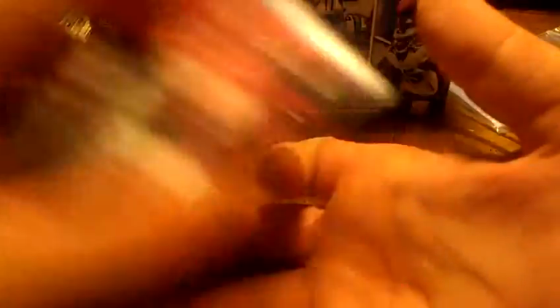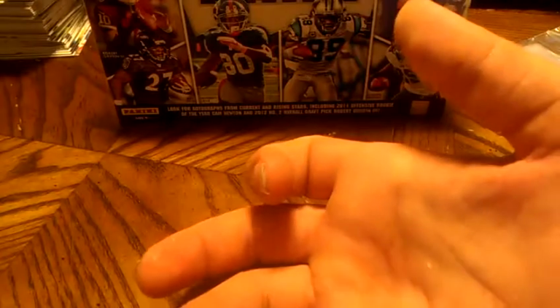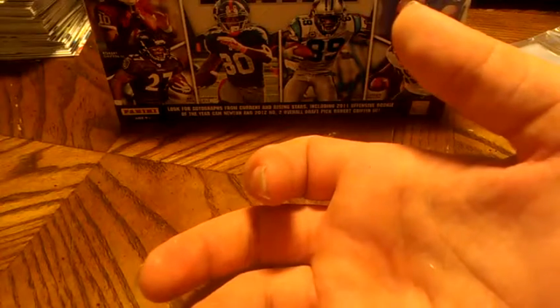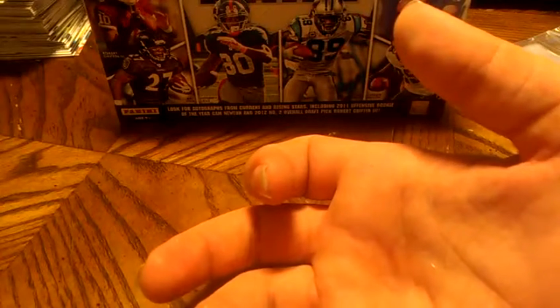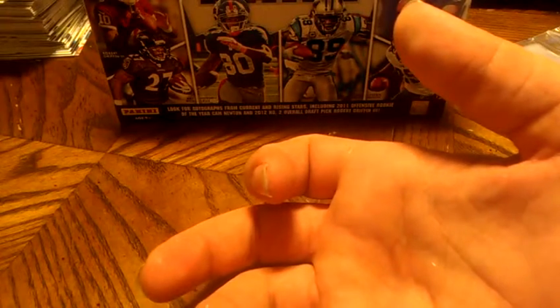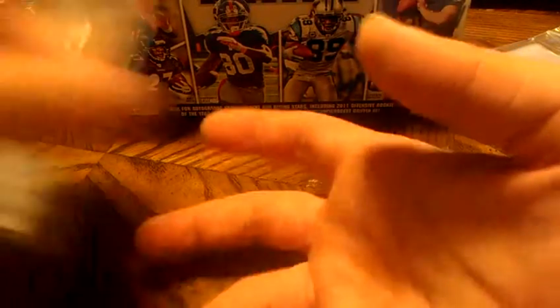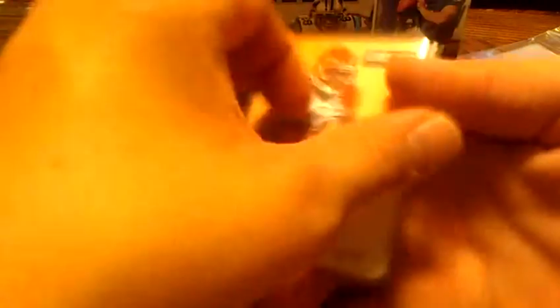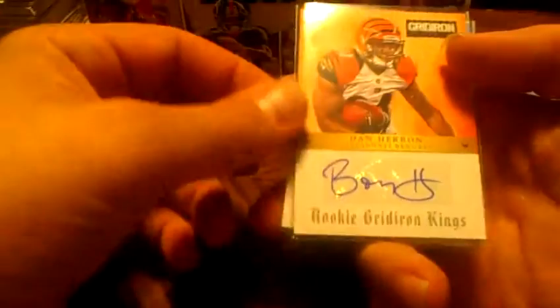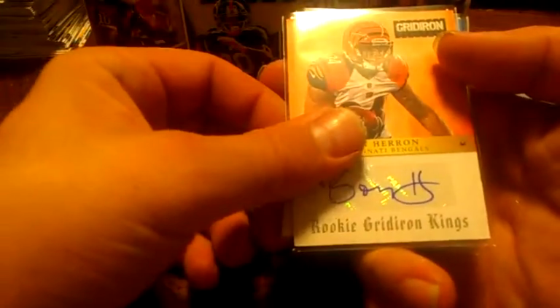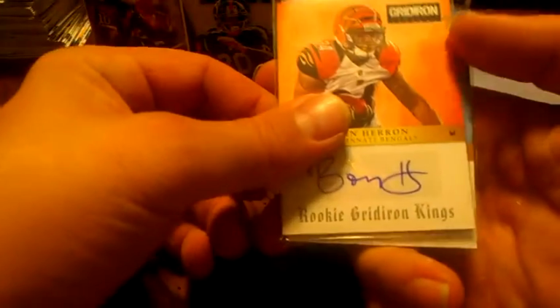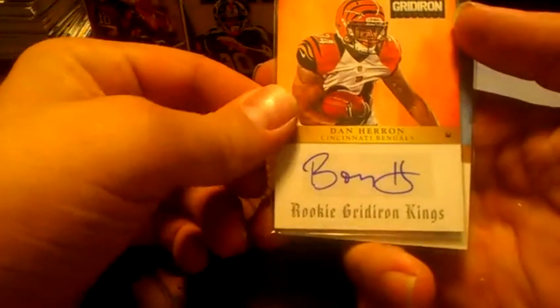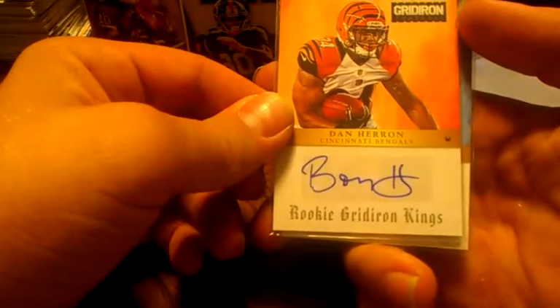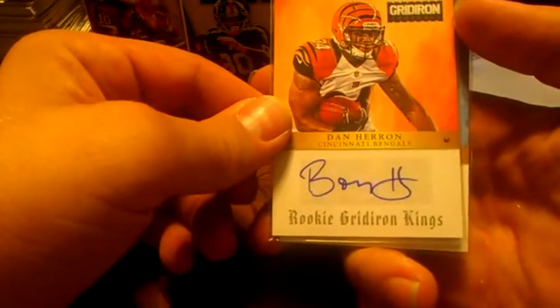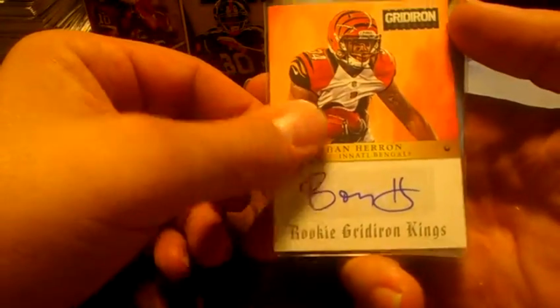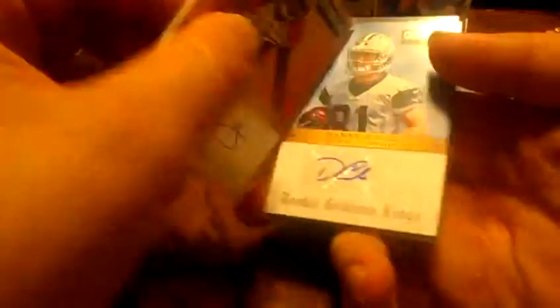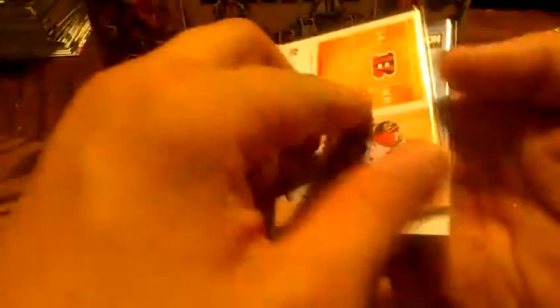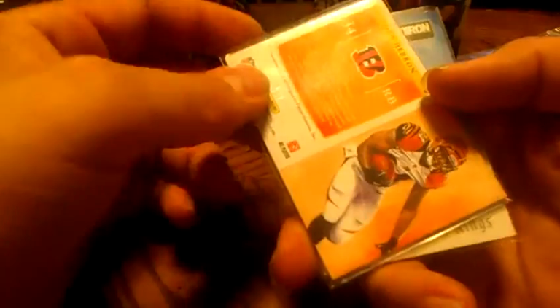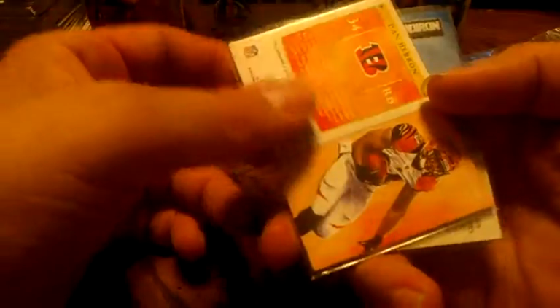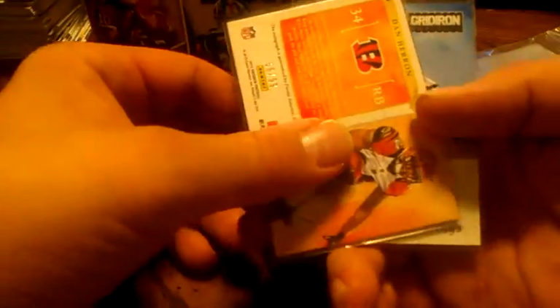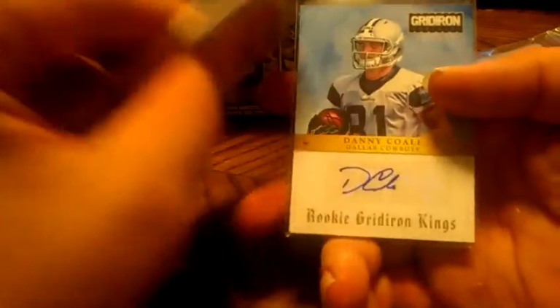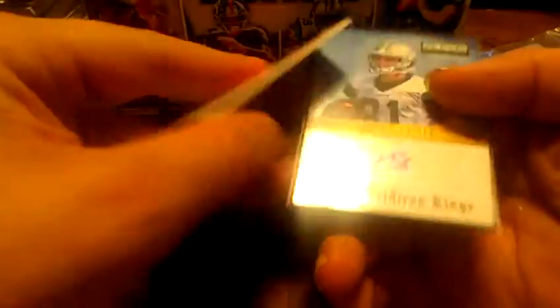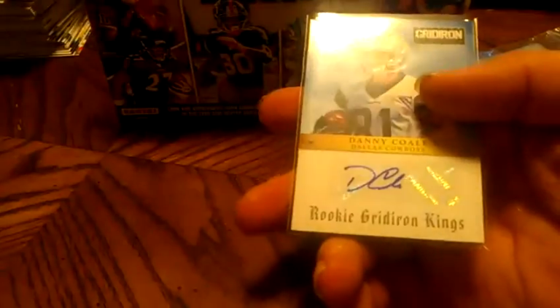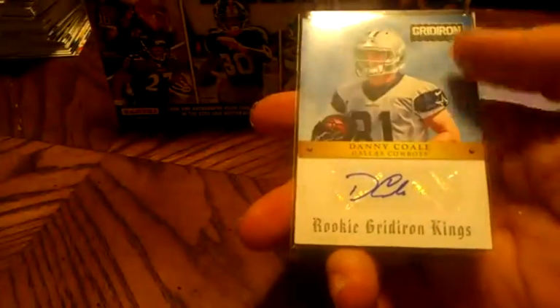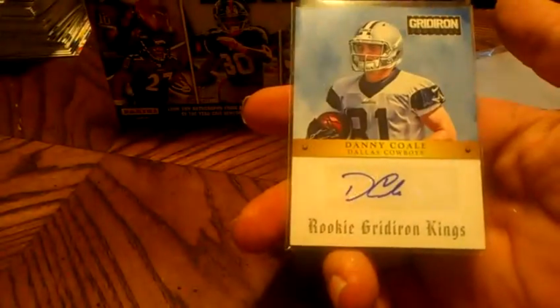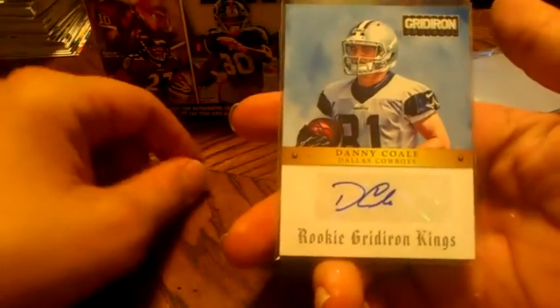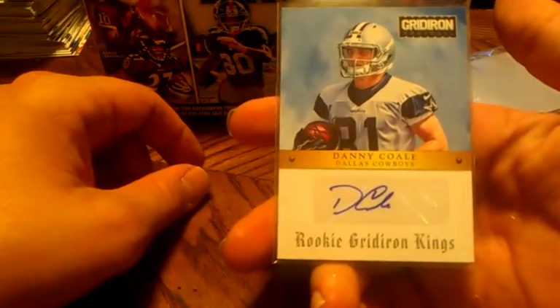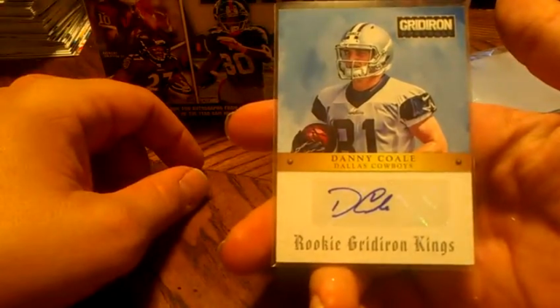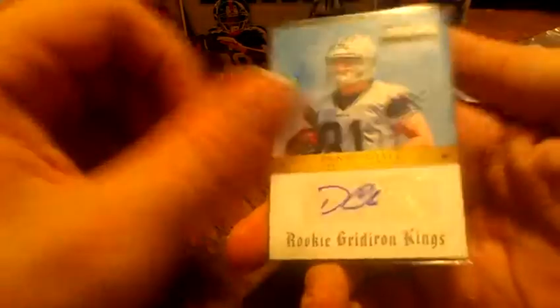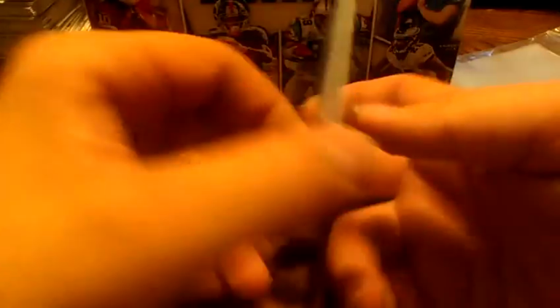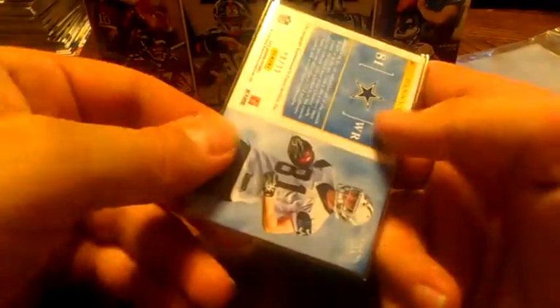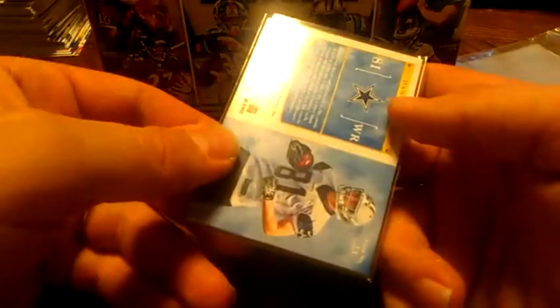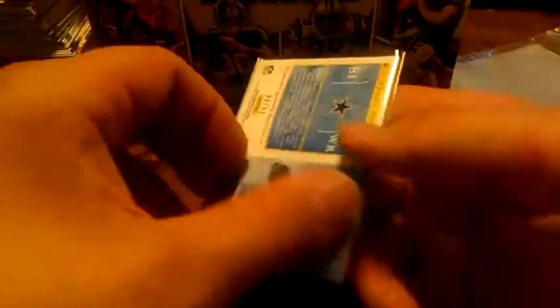A couple of rookie Gridiron King autos: Dan Heron, numbered to 99, and Danny Cole, numbered to 99 as well.